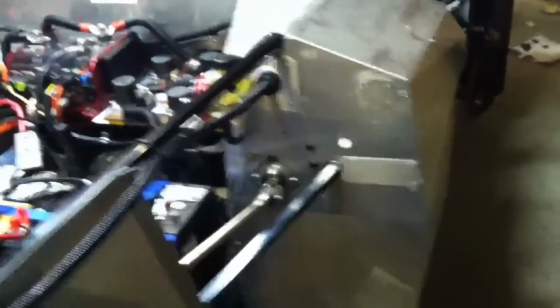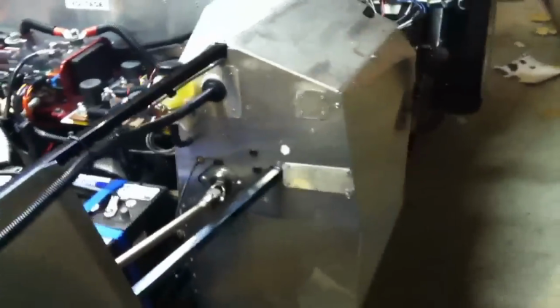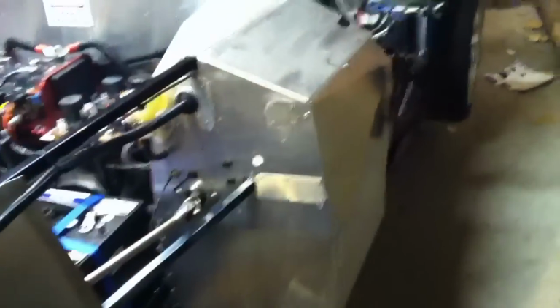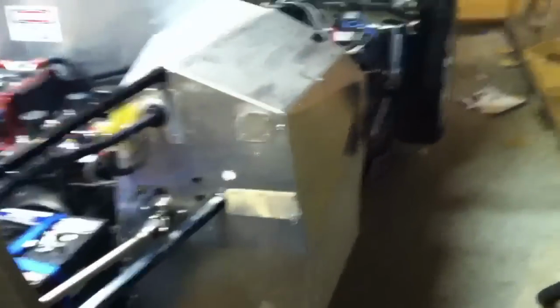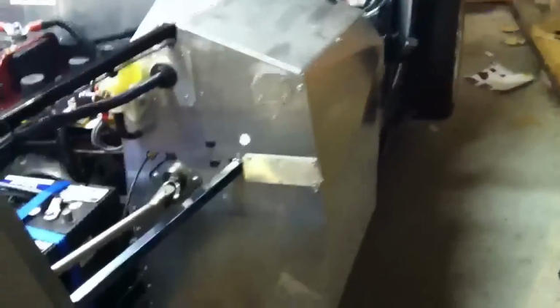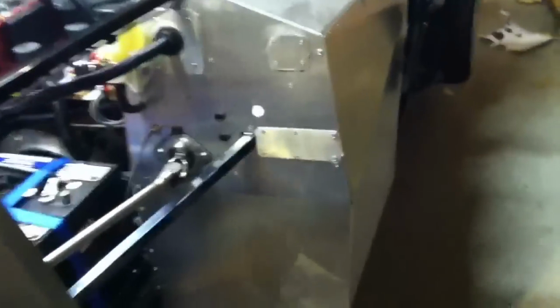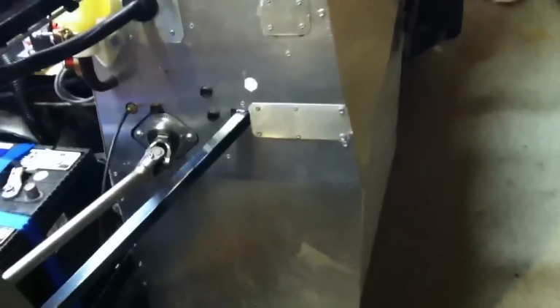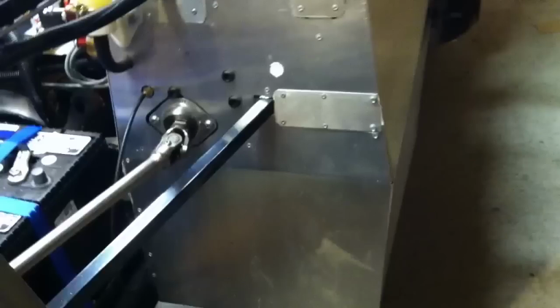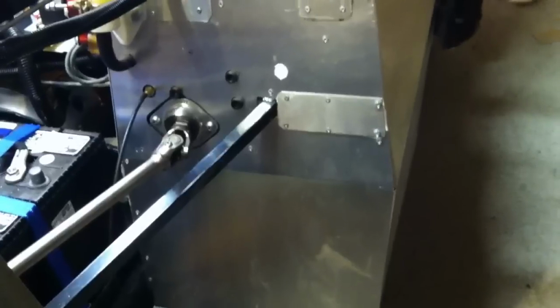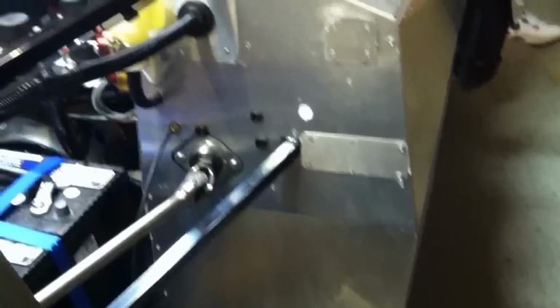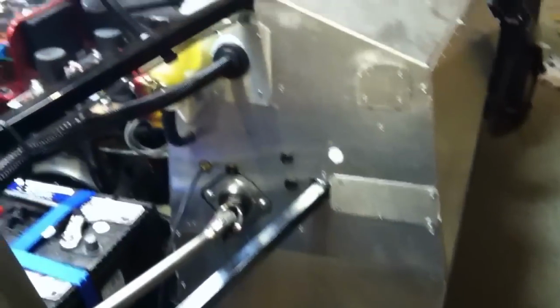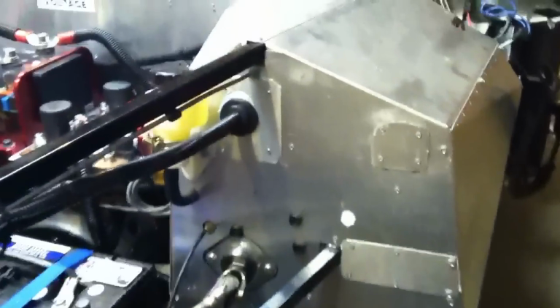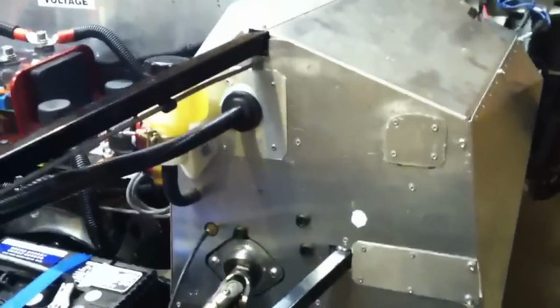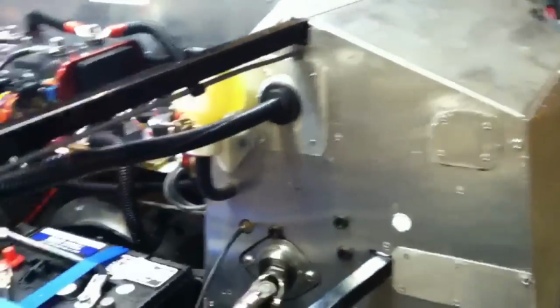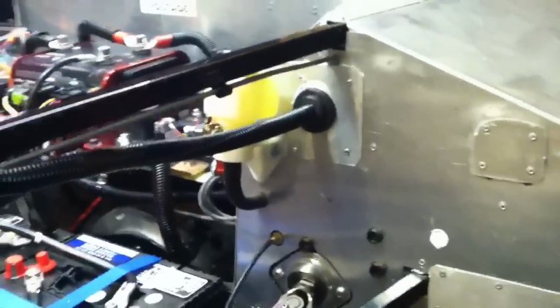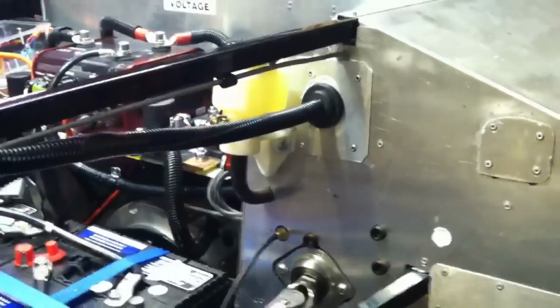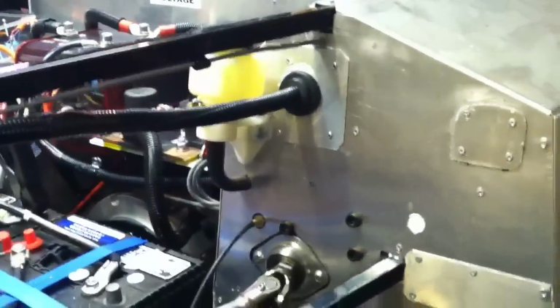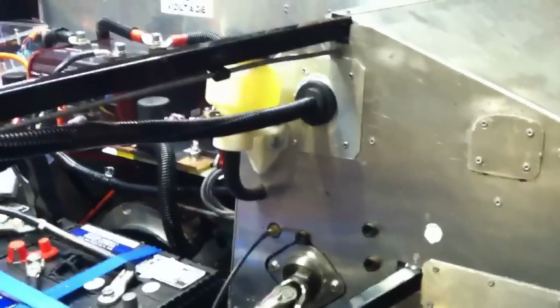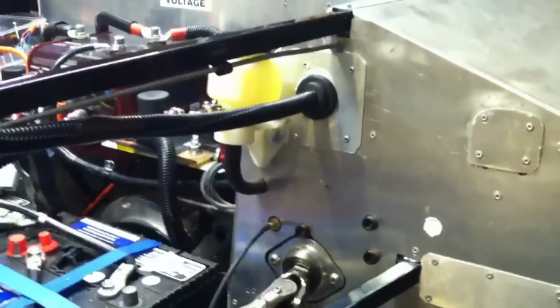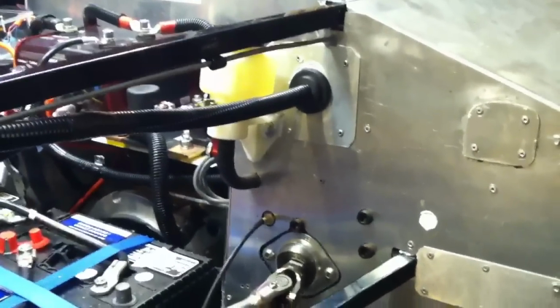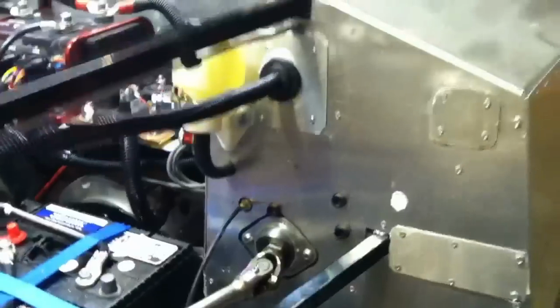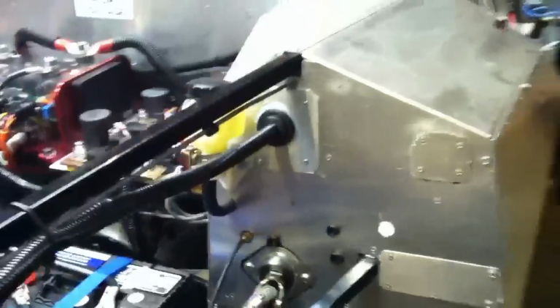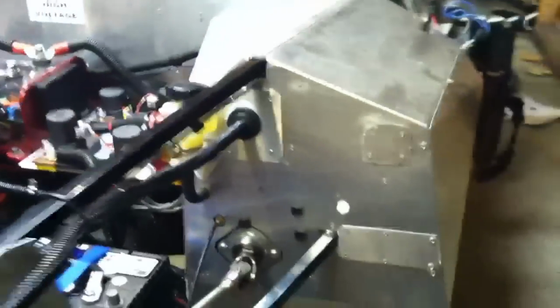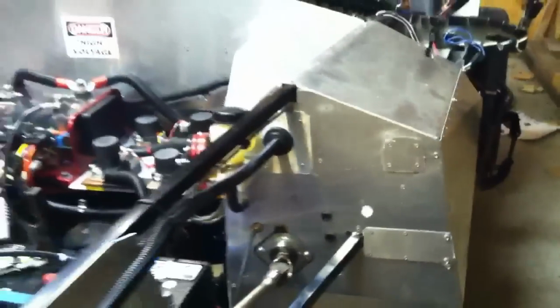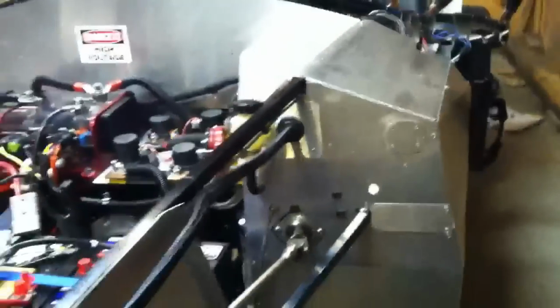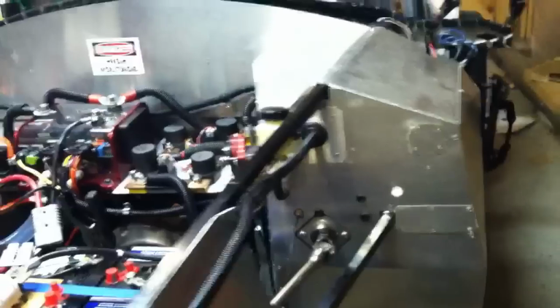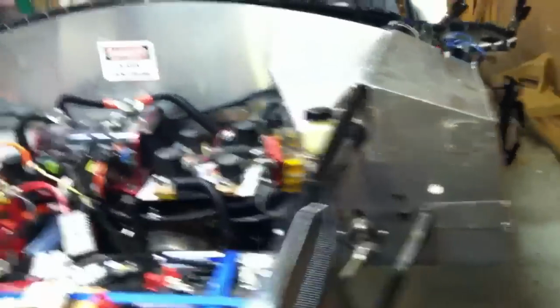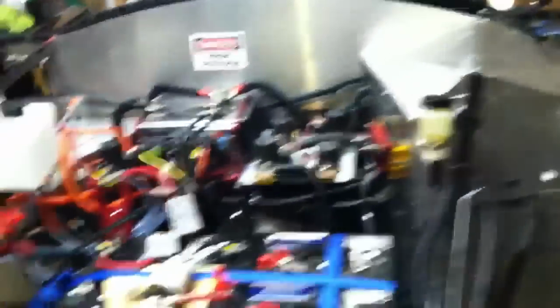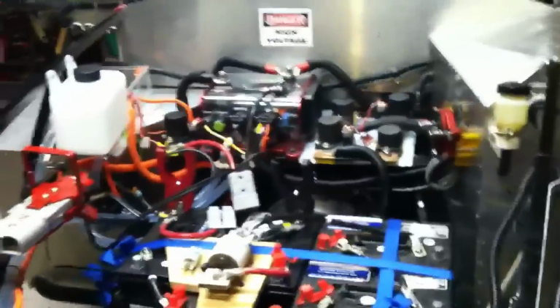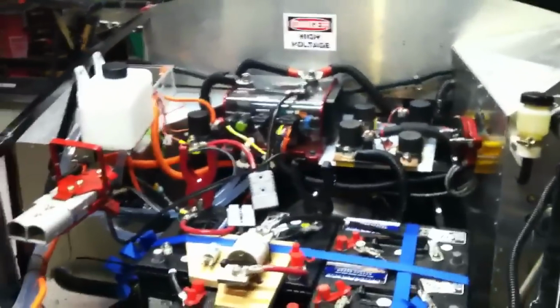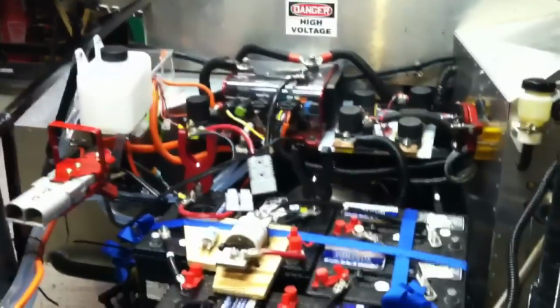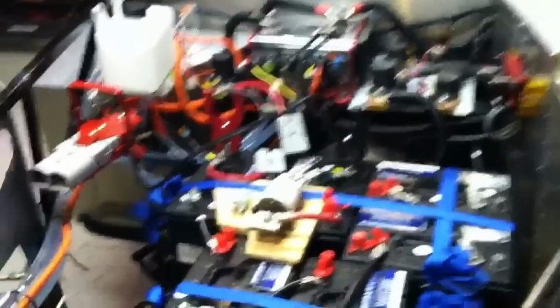Along with that sheet metal work, the driver's side foot box is just about all pulled together now. A couple of small pieces went on today right down there, and I put that wire conduit through — all sealed up — so it'll stay nice and dry.